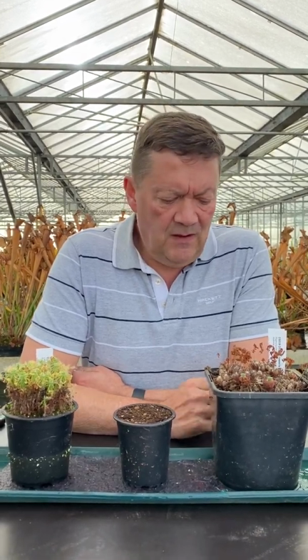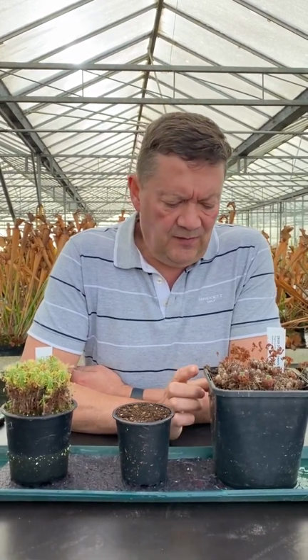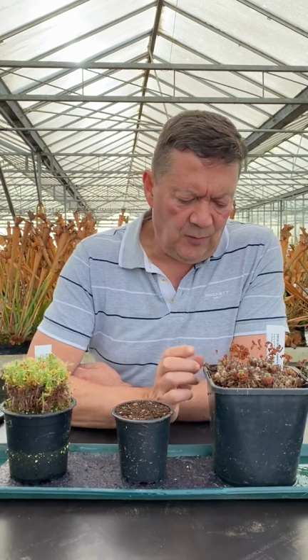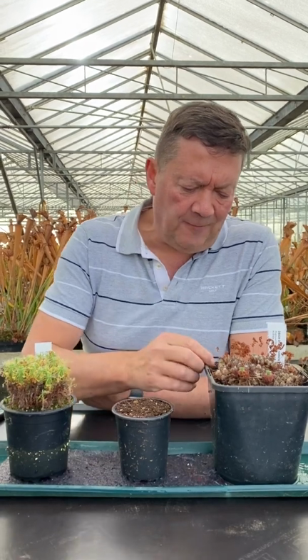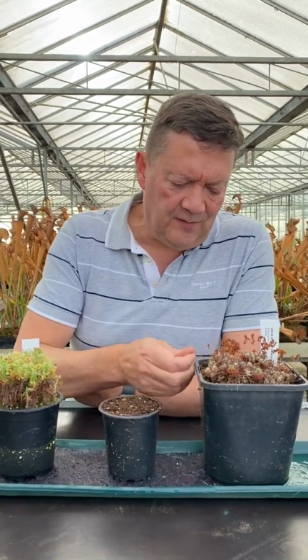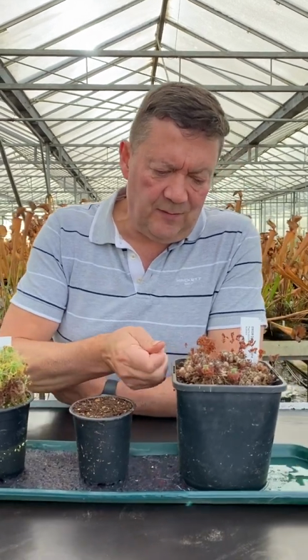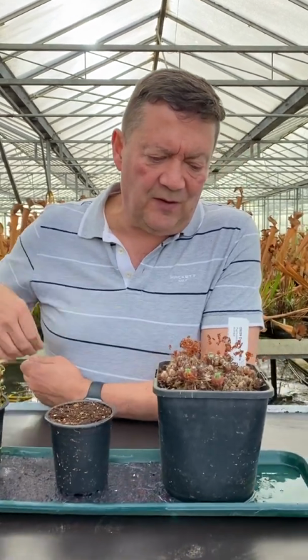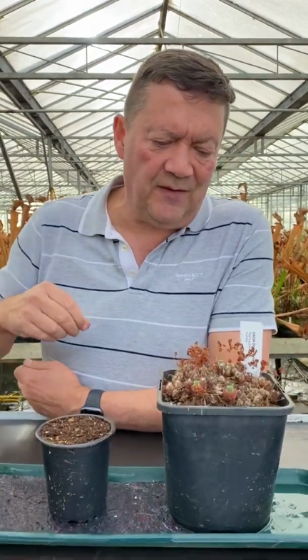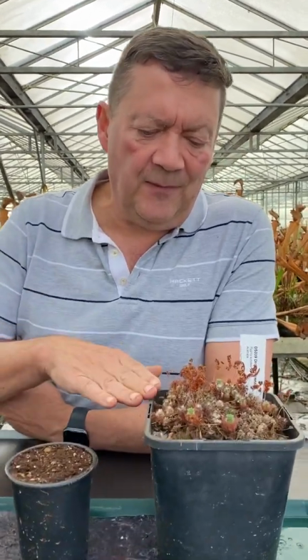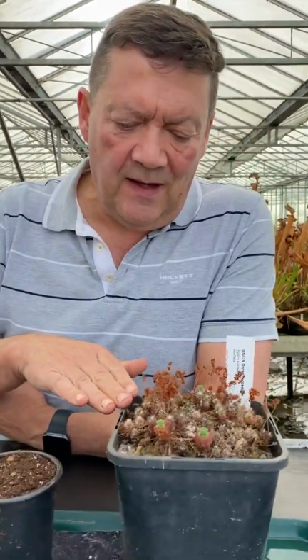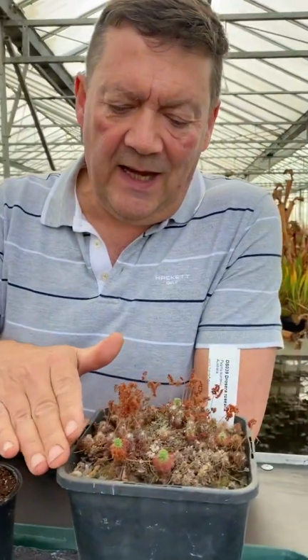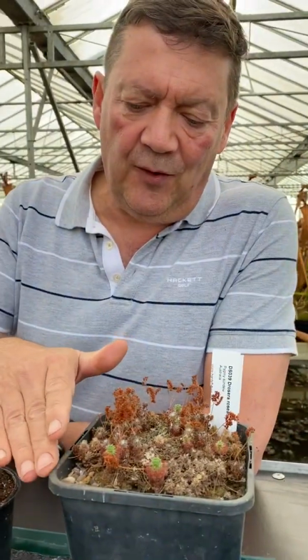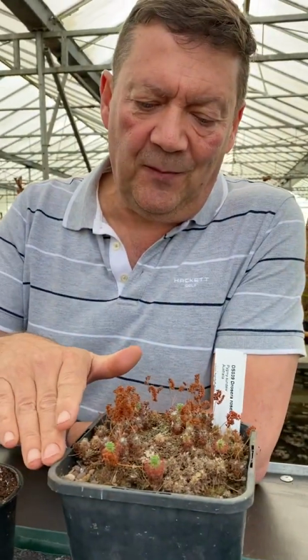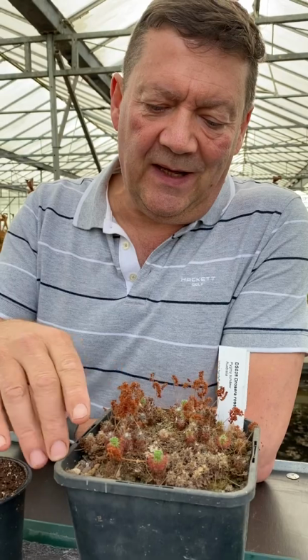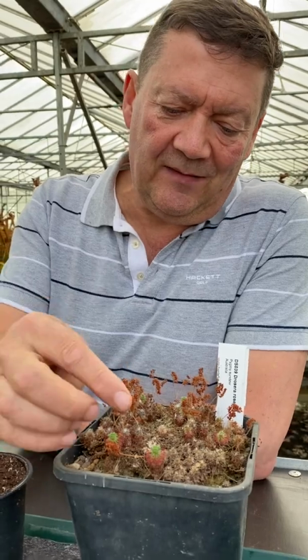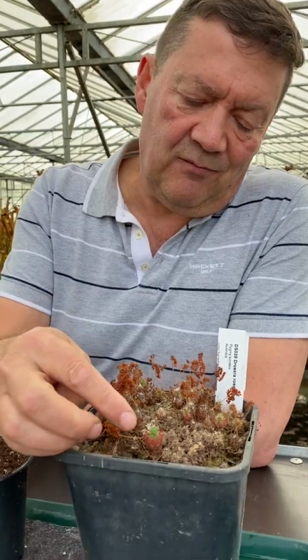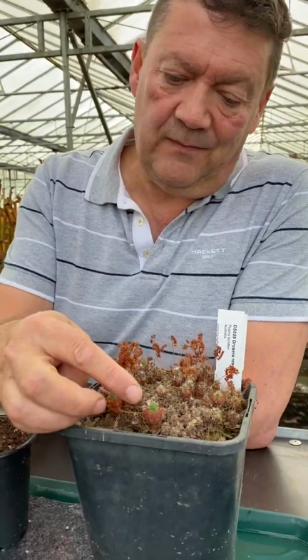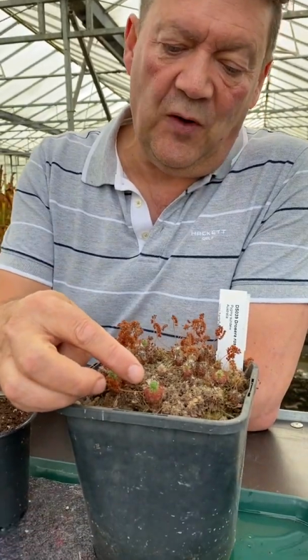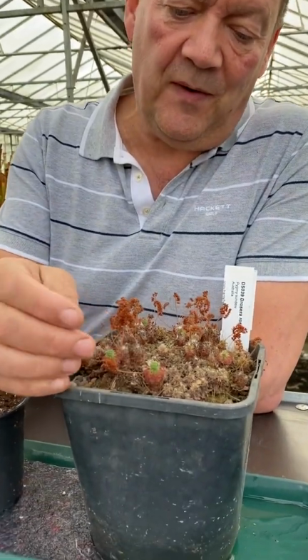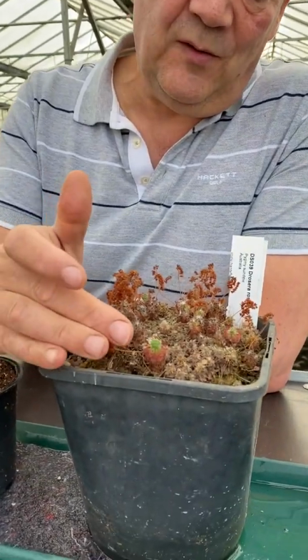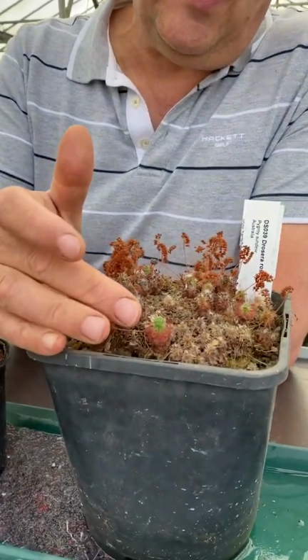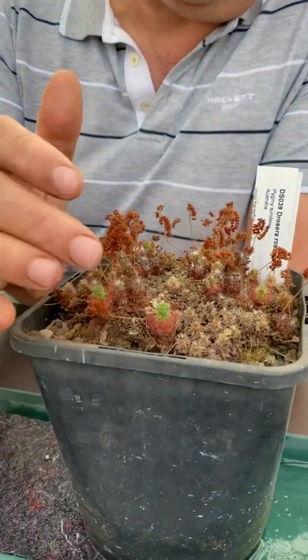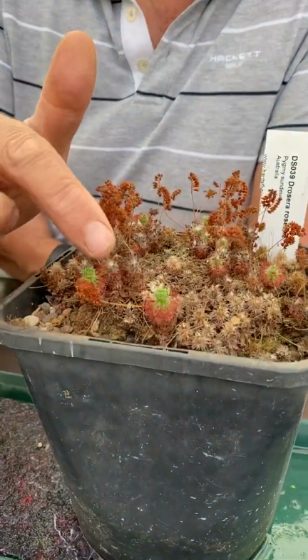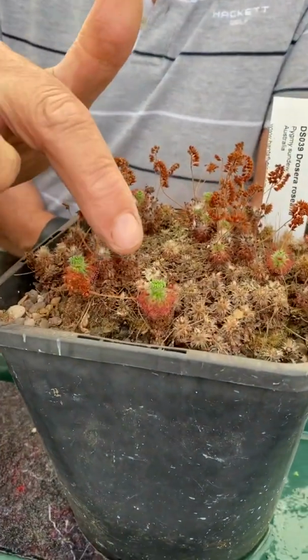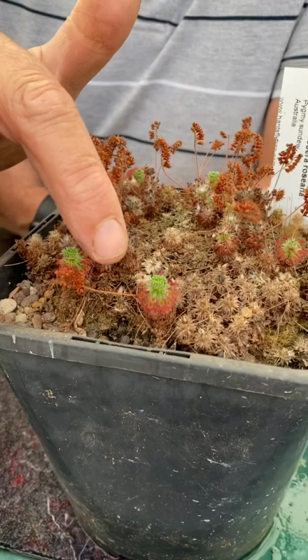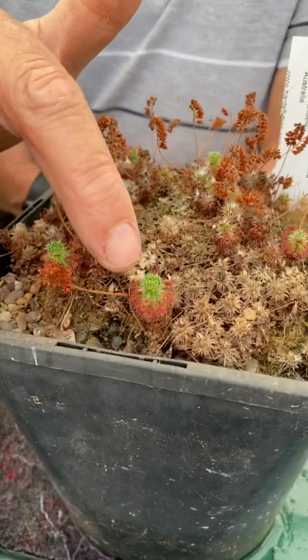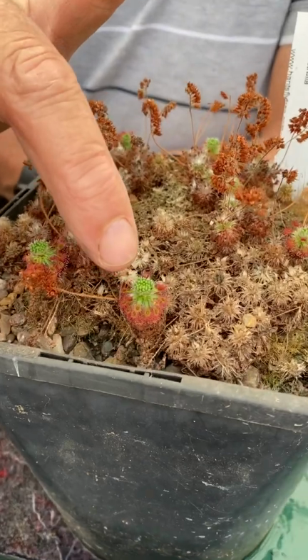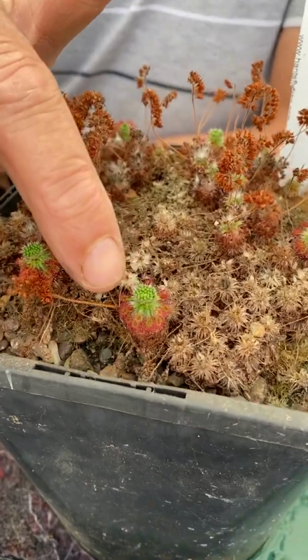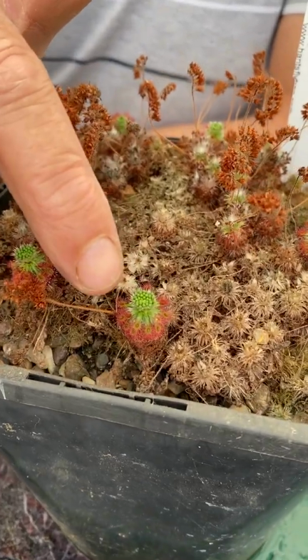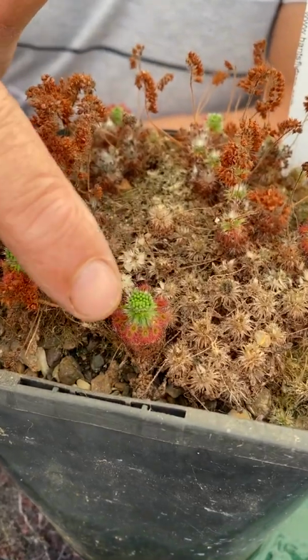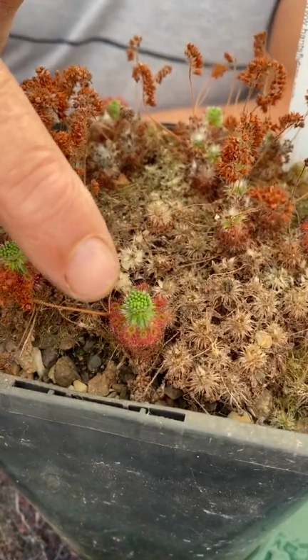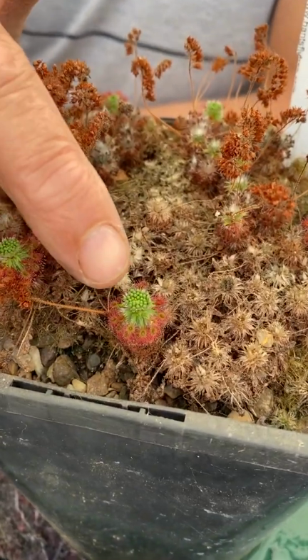Now this is a phenomenon that happens to pygmy sundews every year, and here on the nursery we normally get these towards the end of November. The gemmae are these small, almost like scales in the centre of the plant.